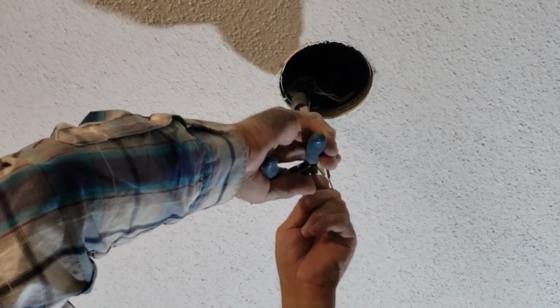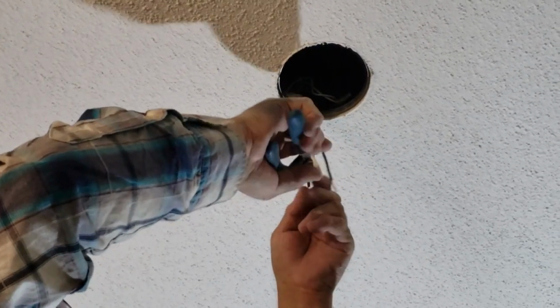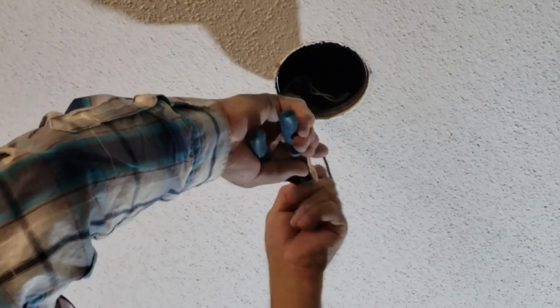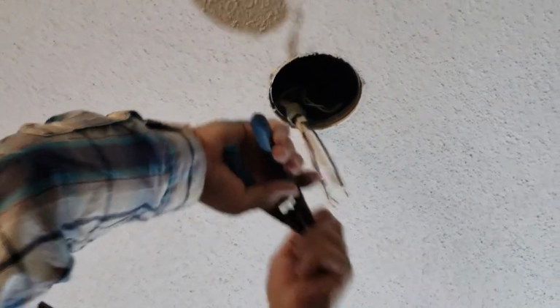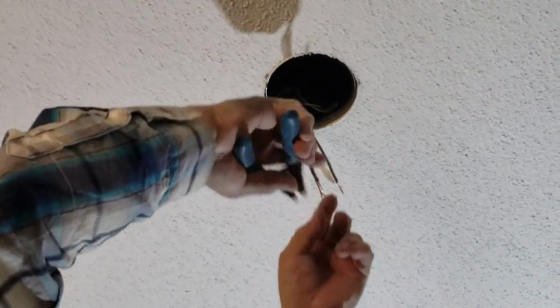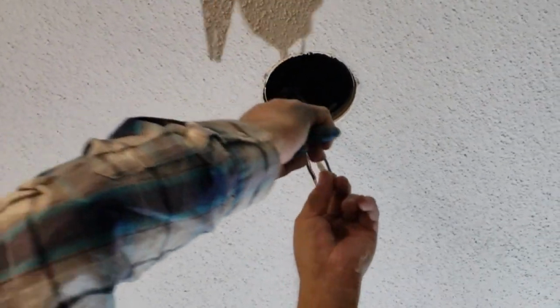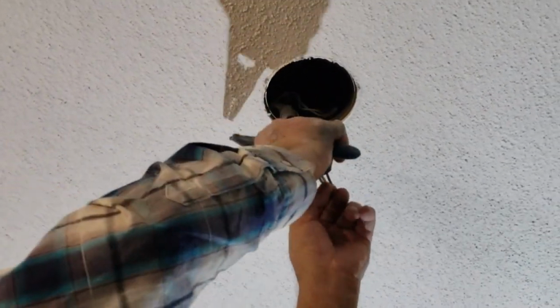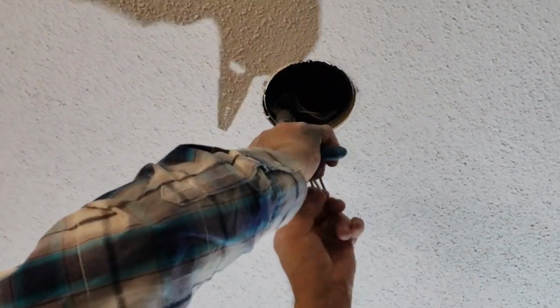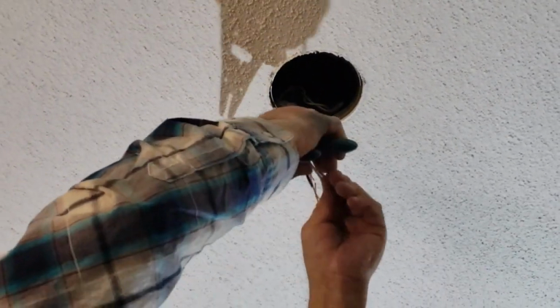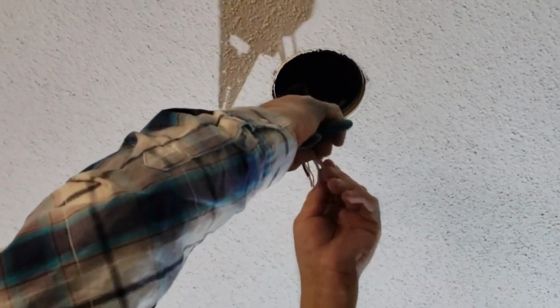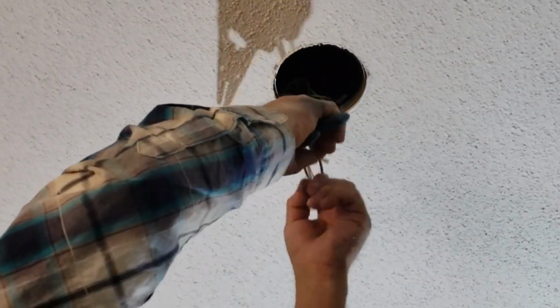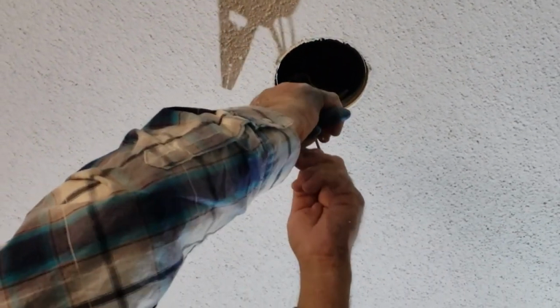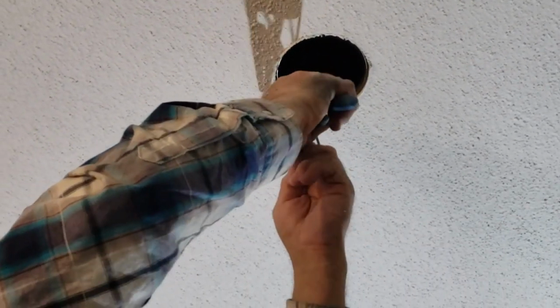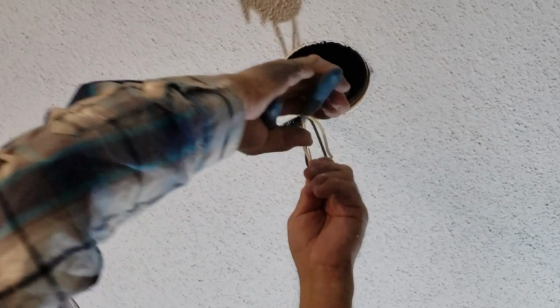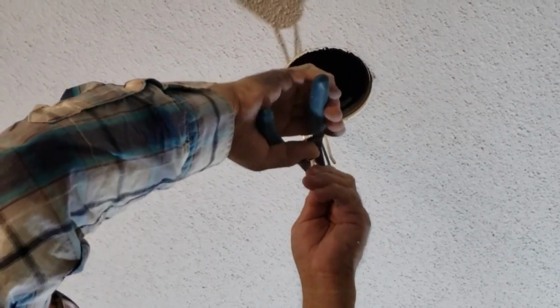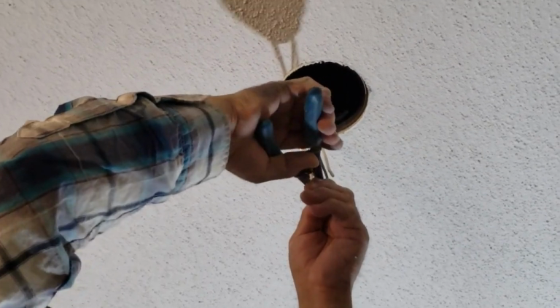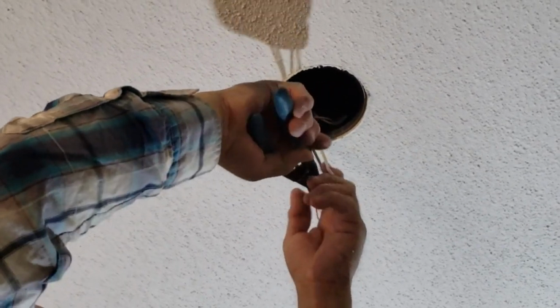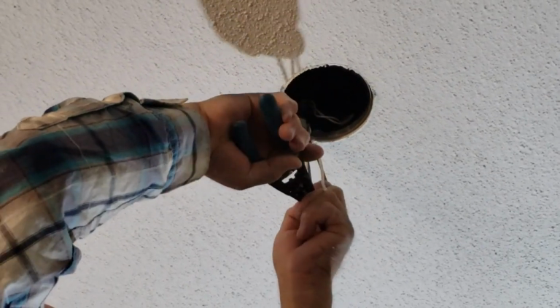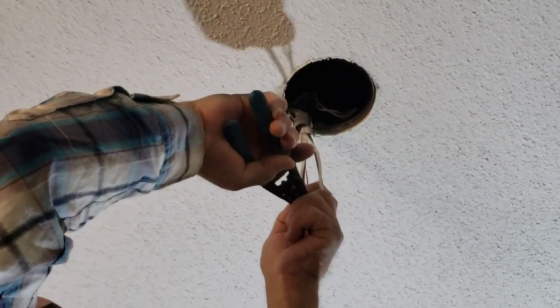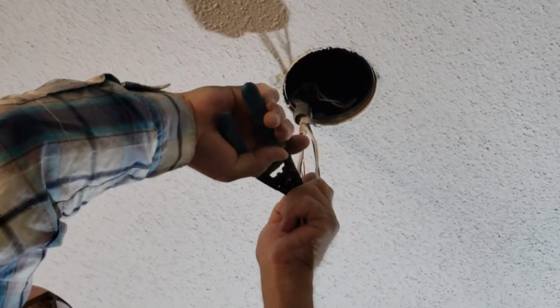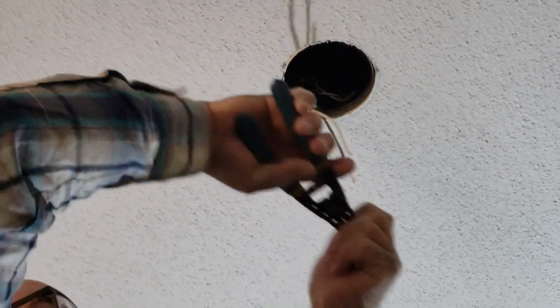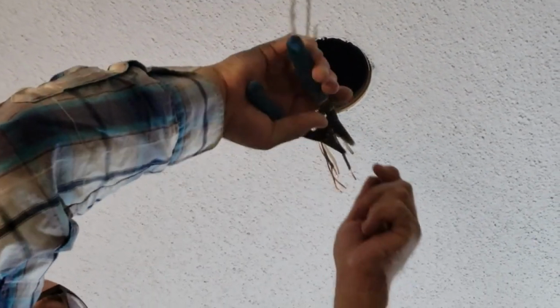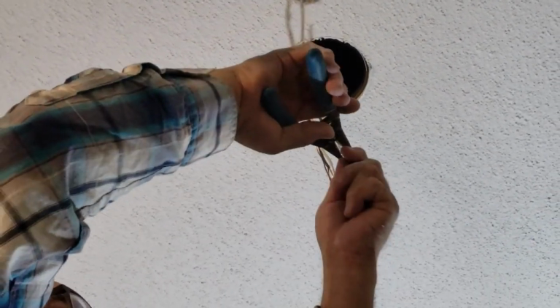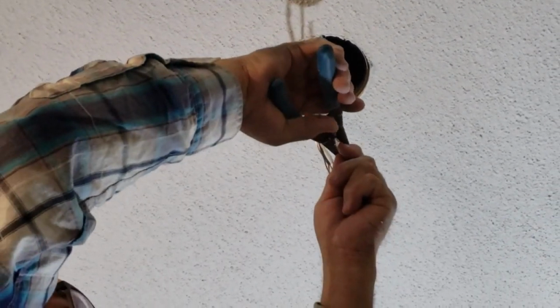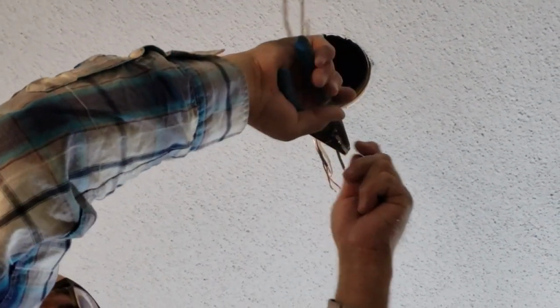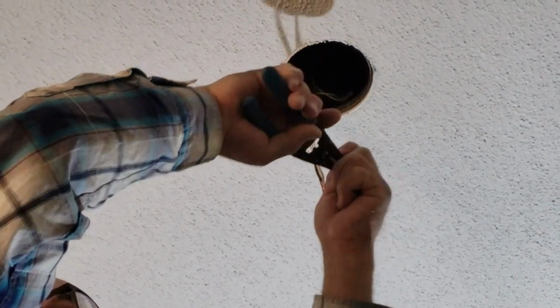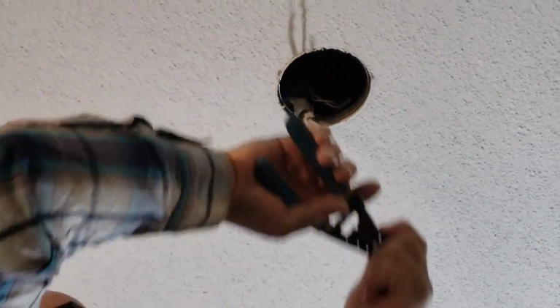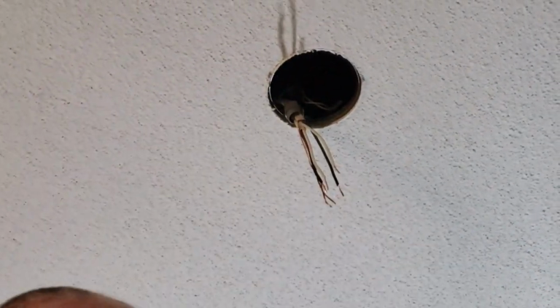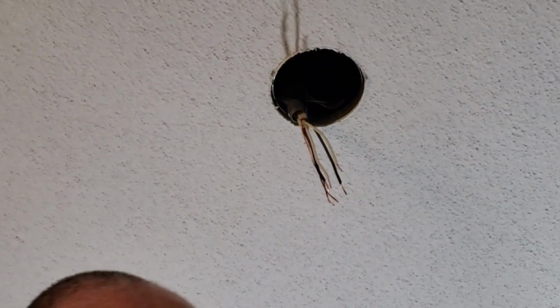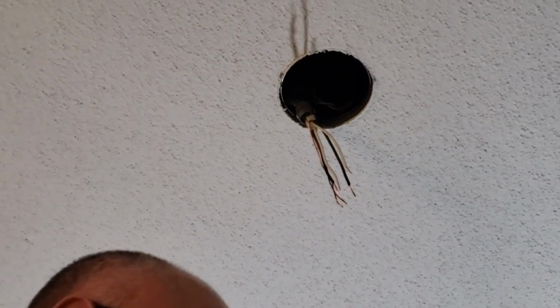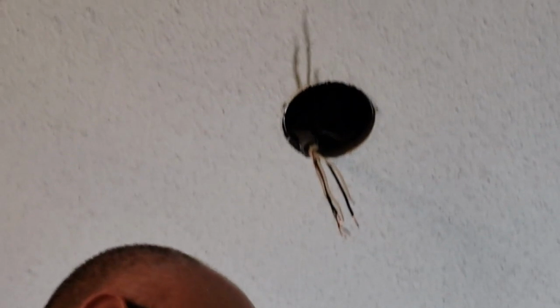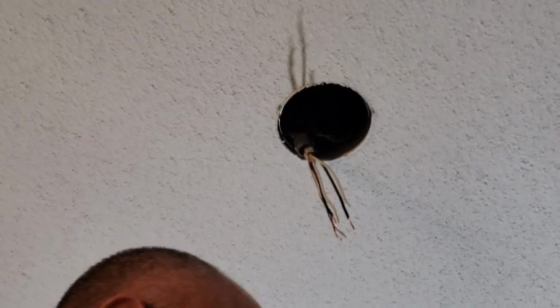If you're not sure how hard to strip it on the box, on the actual light, there's a measurement there you can follow. So that way when you stick the wires down, they're not exposed.